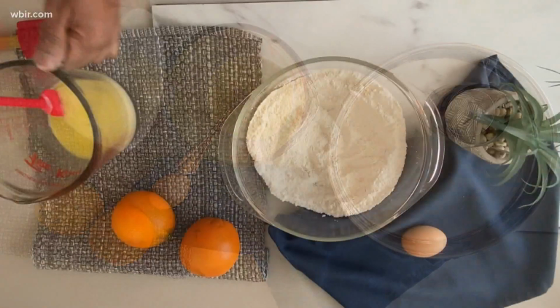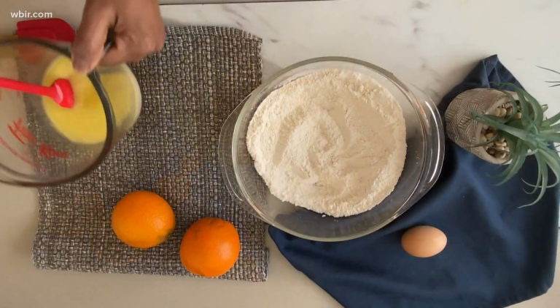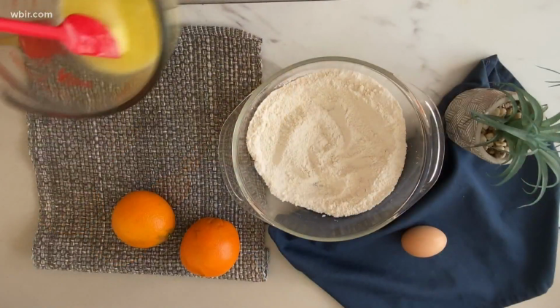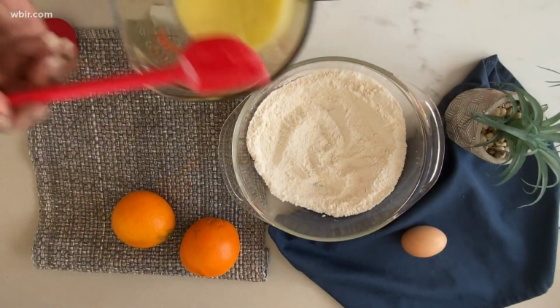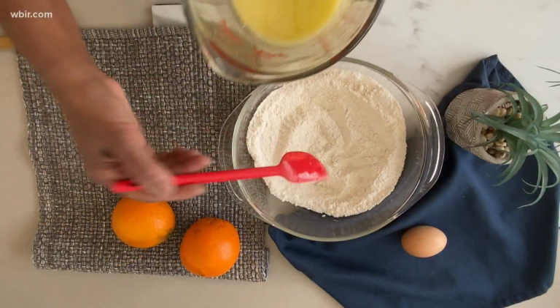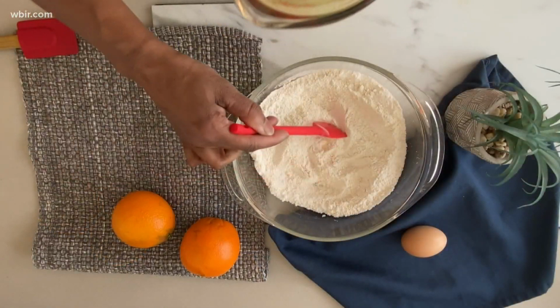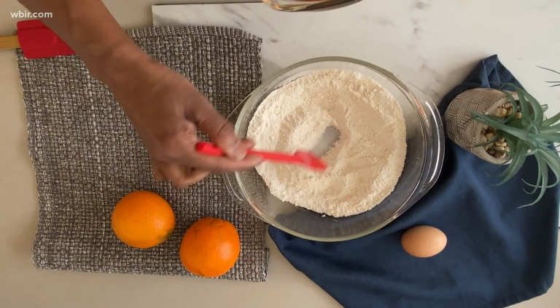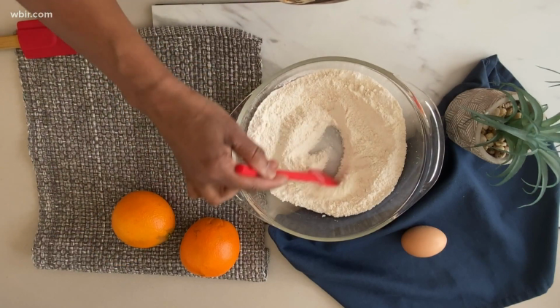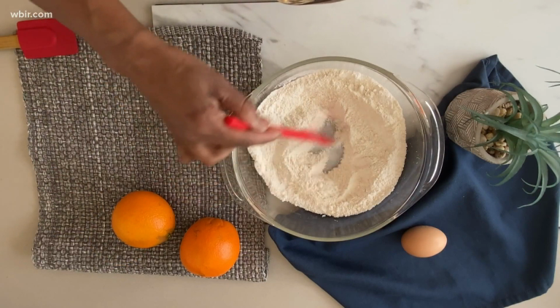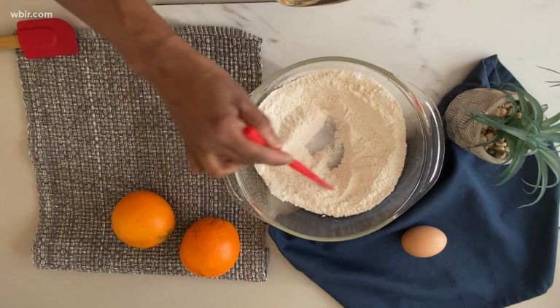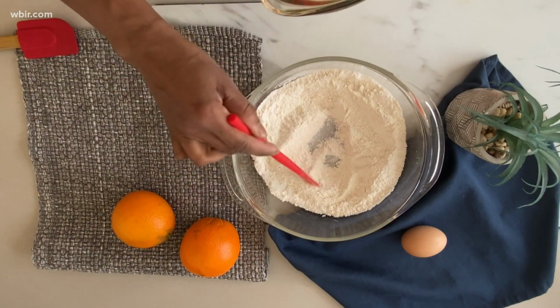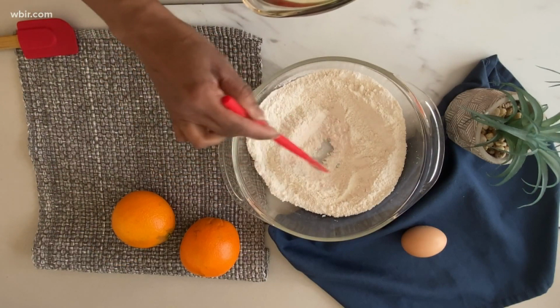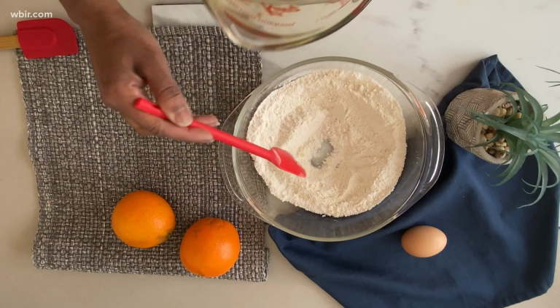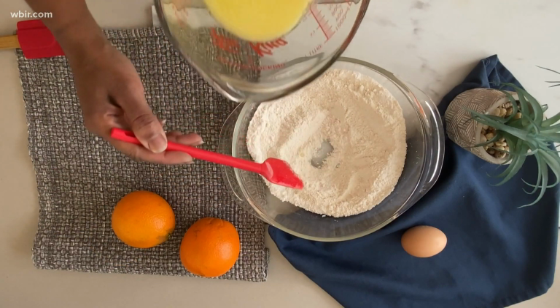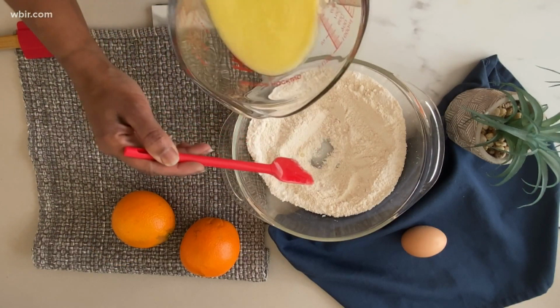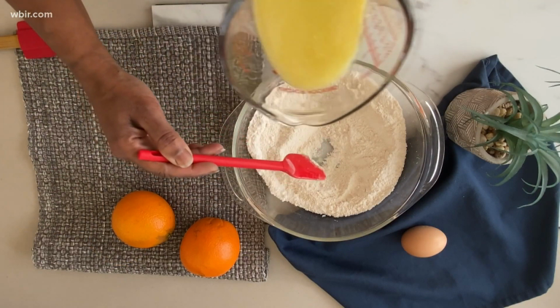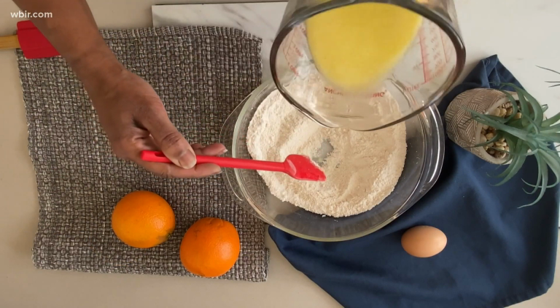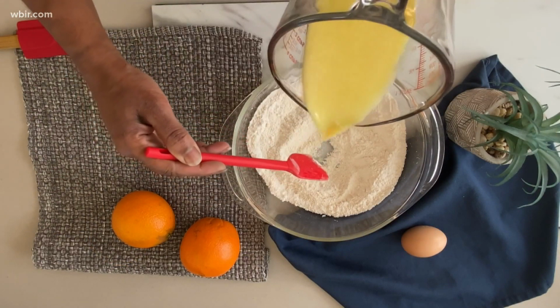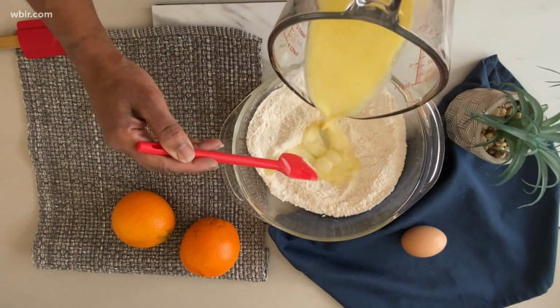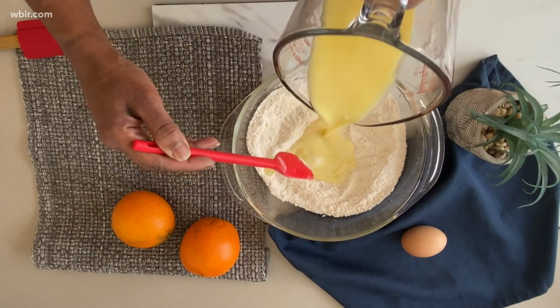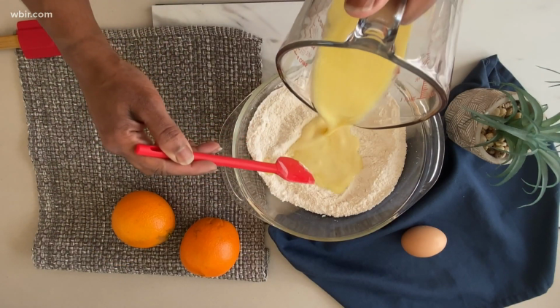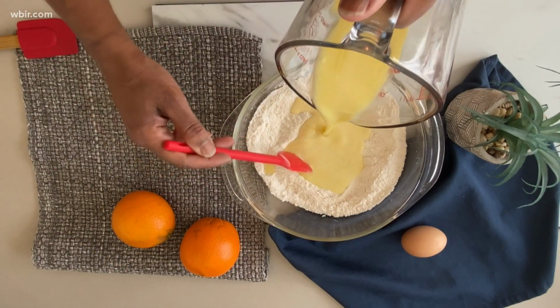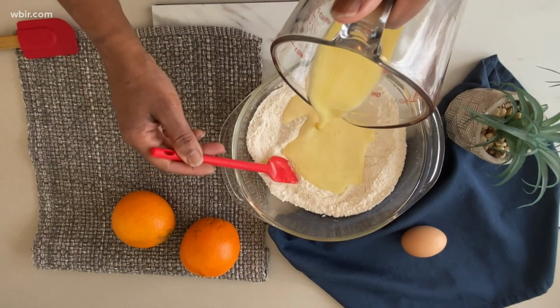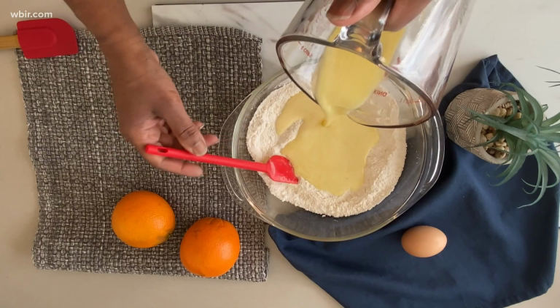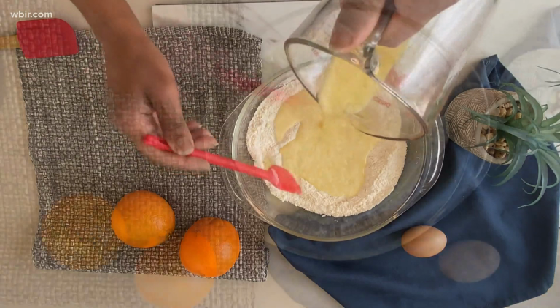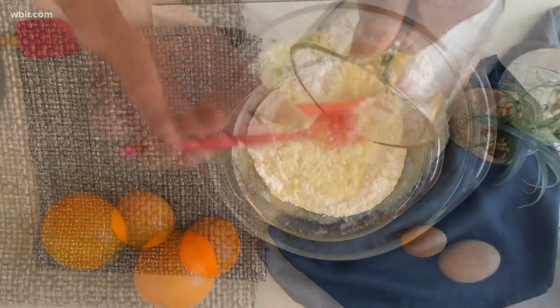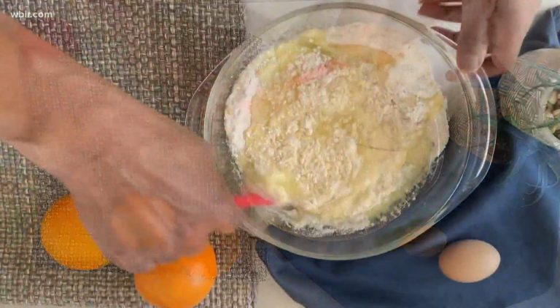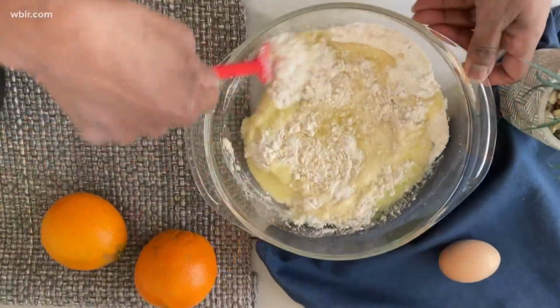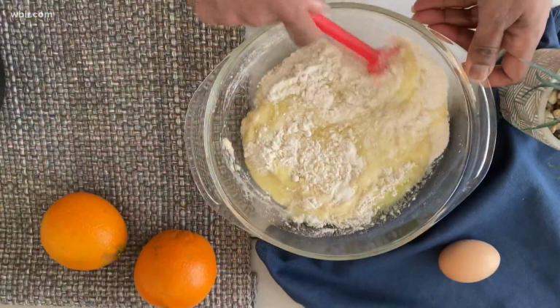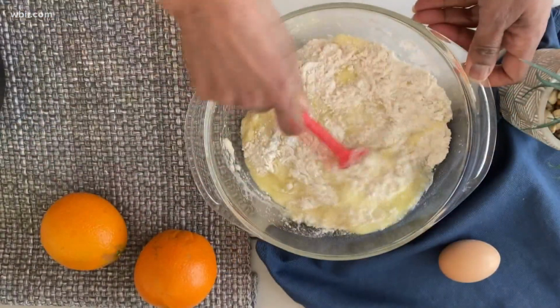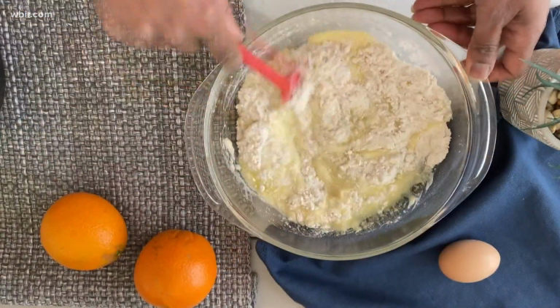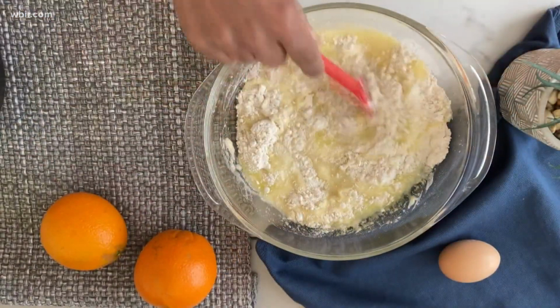Now we're going to combine the wet with the dry. Make a little well and pour it in, and we just stir to combine.